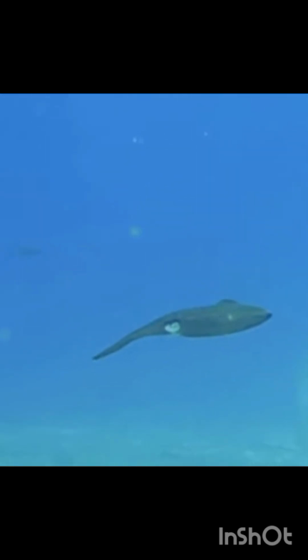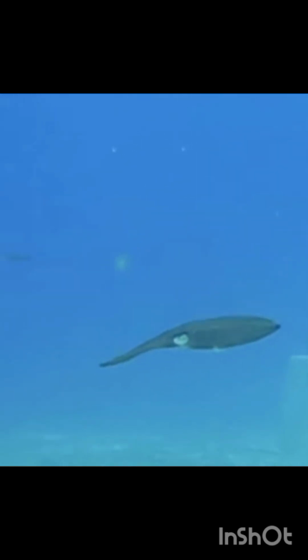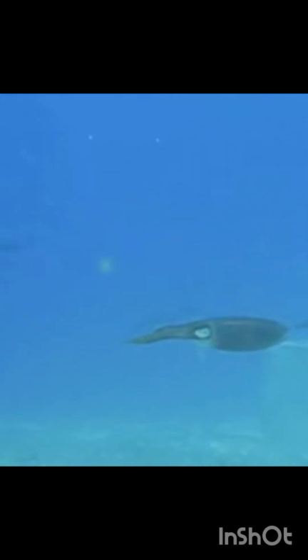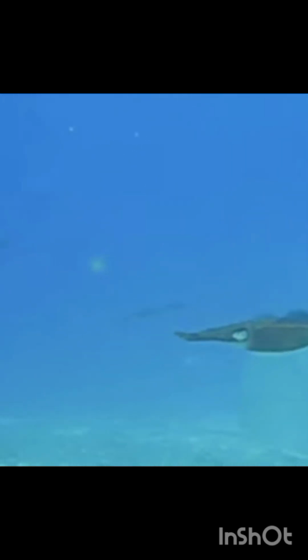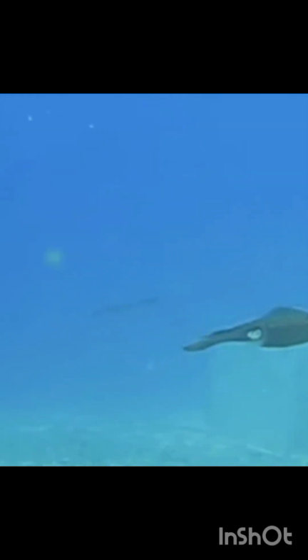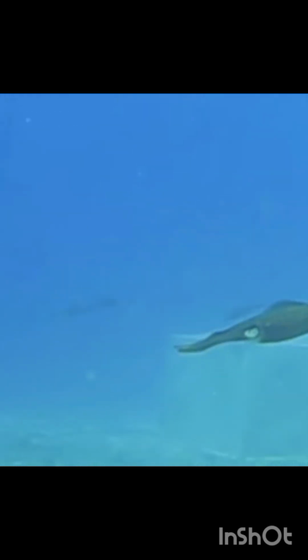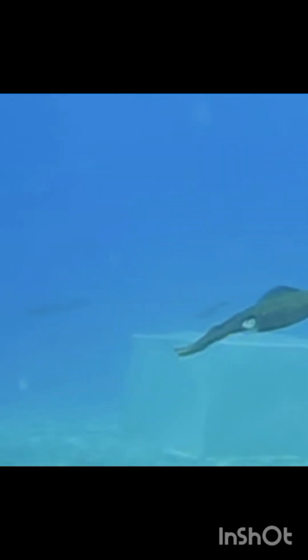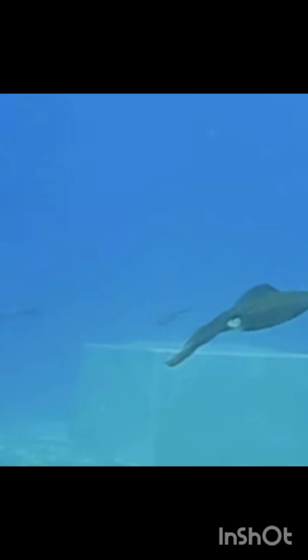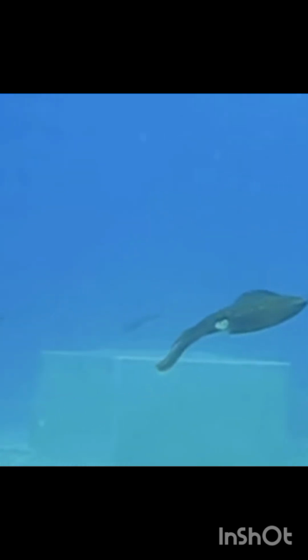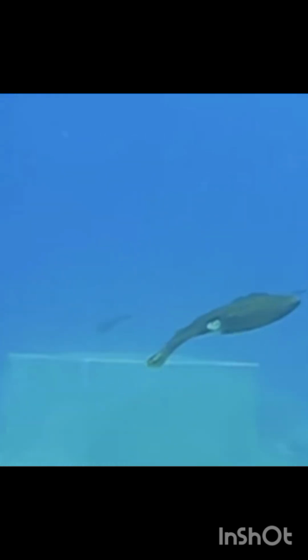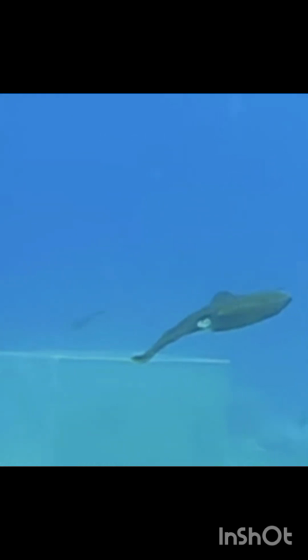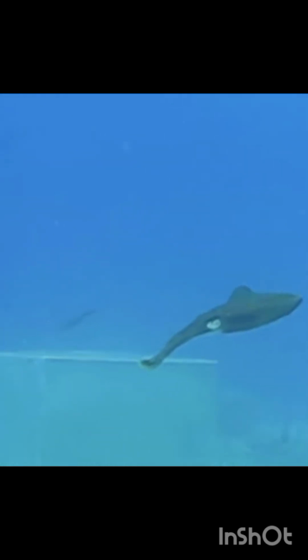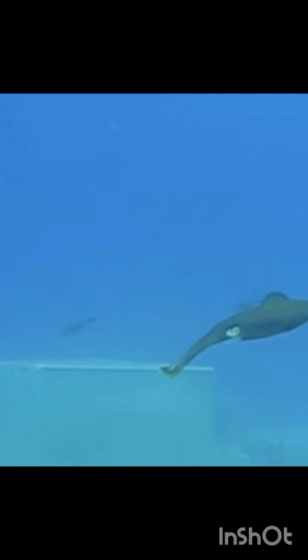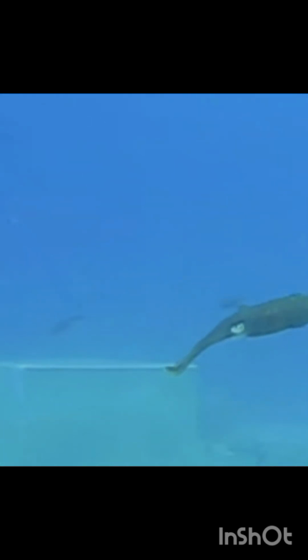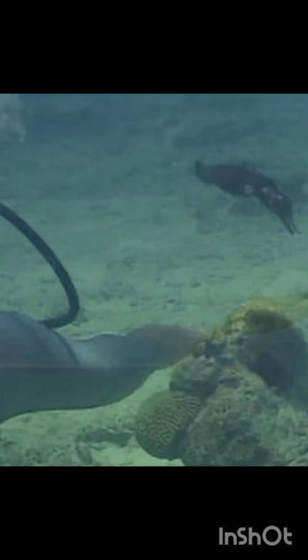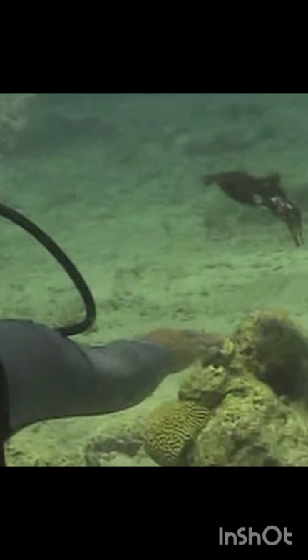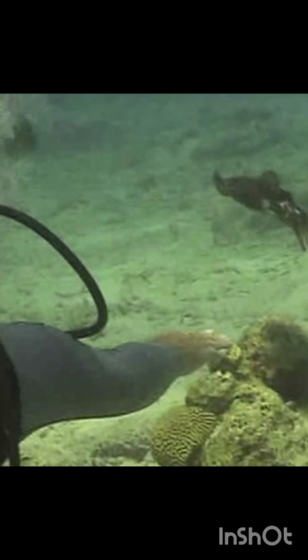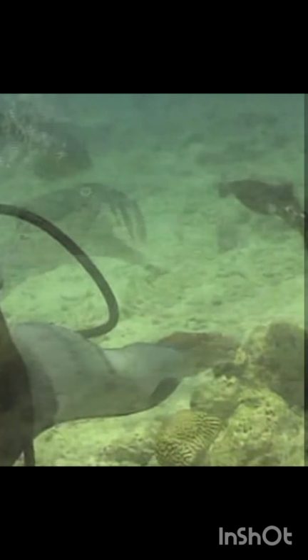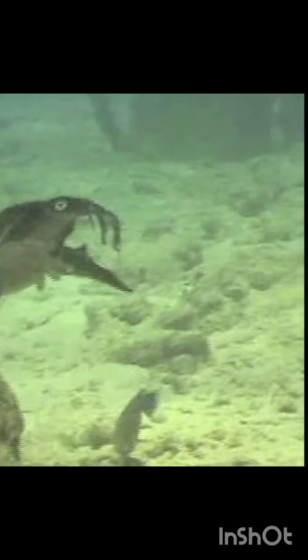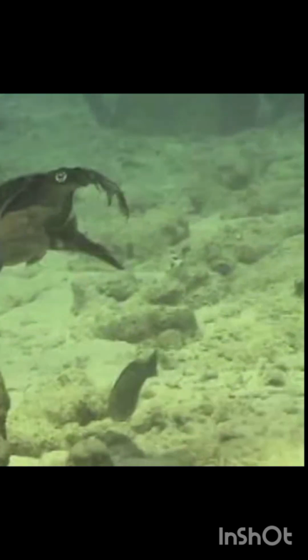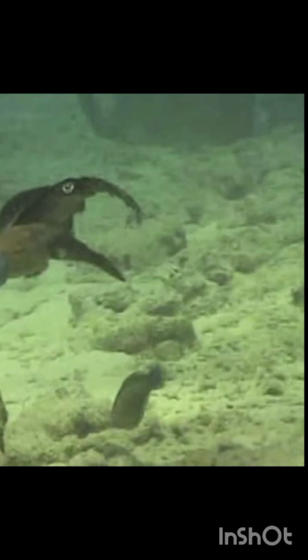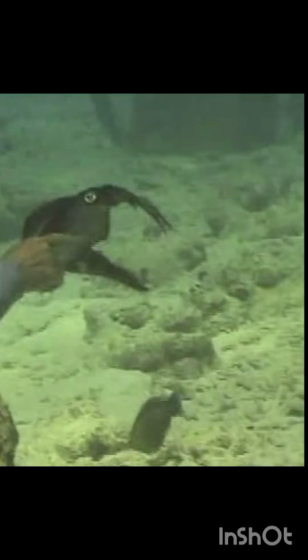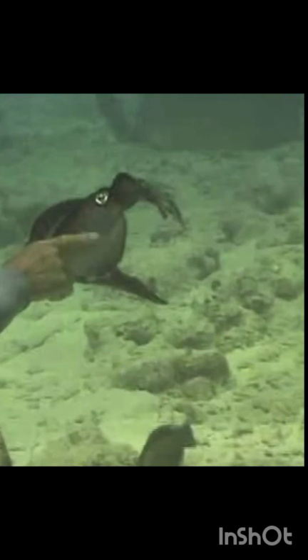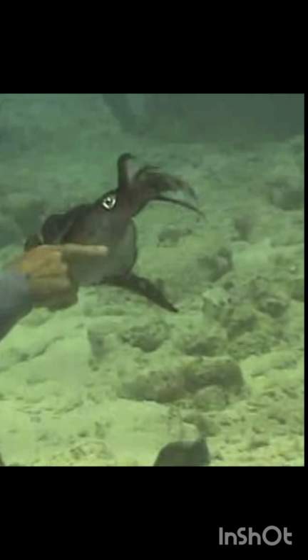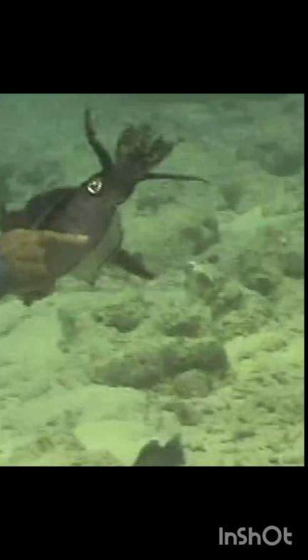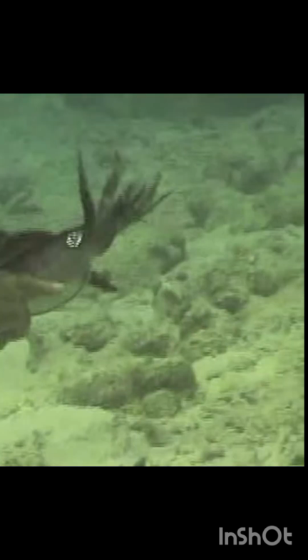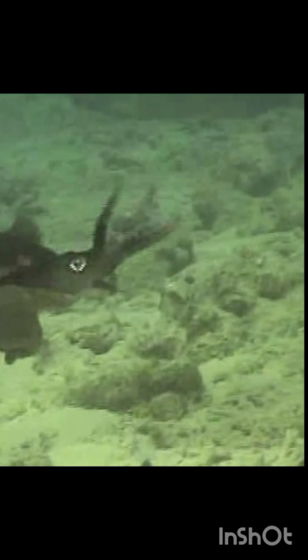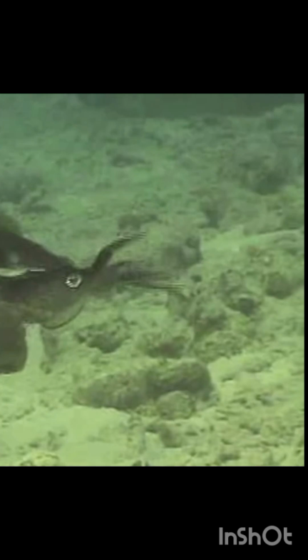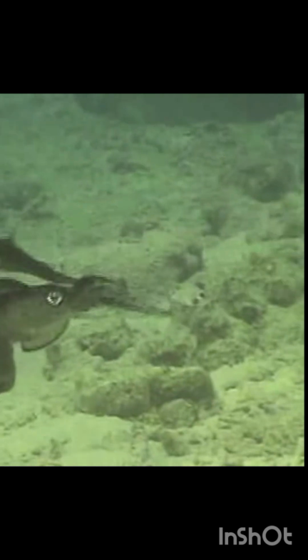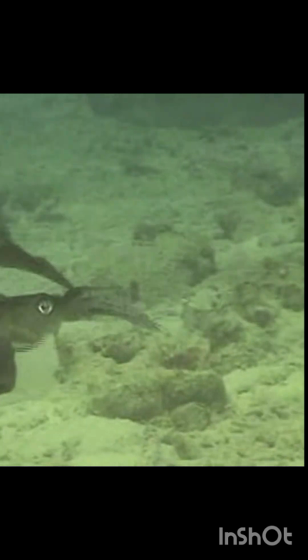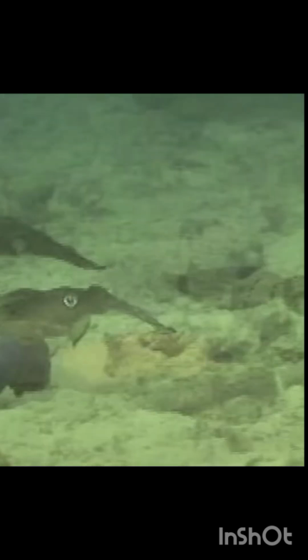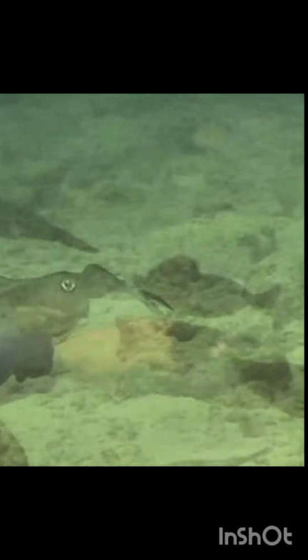These incredible creatures have some of the largest brains among invertebrates, and they're smart enough to recognize and remember individual divers who visit them regularly.